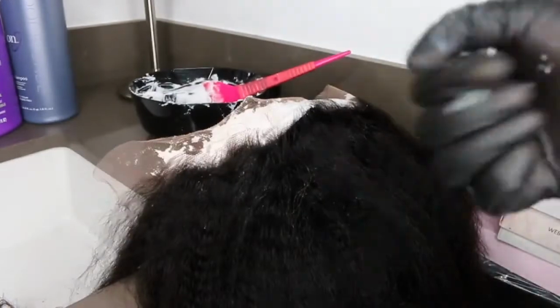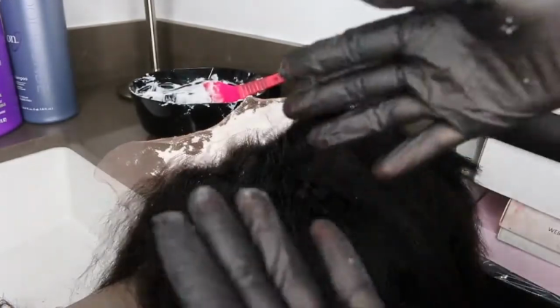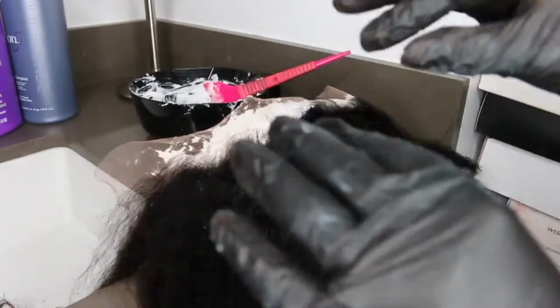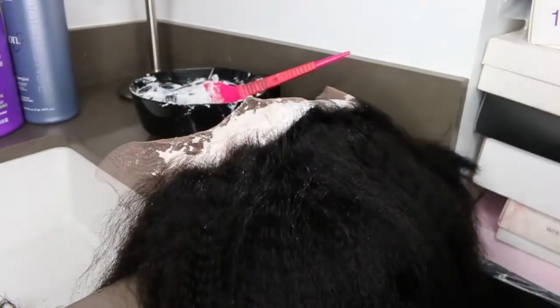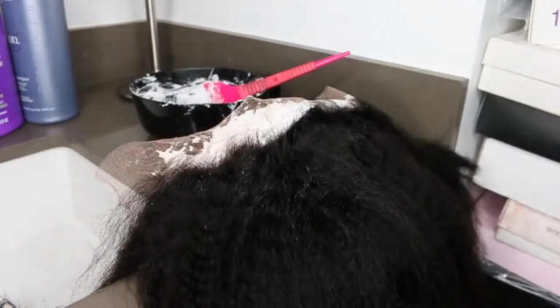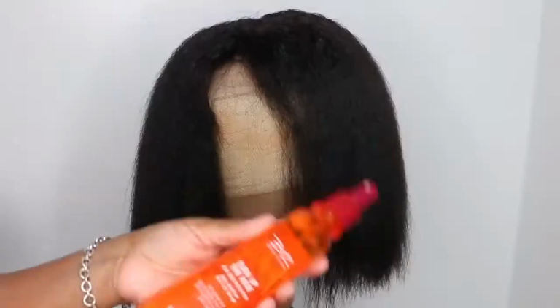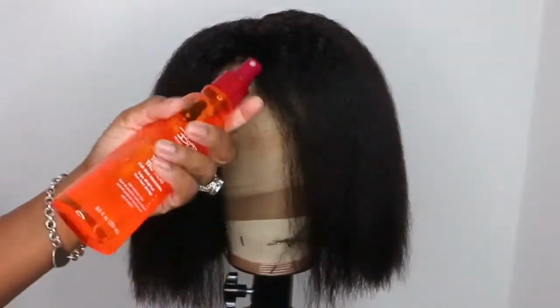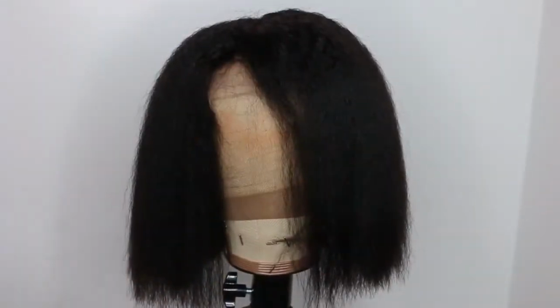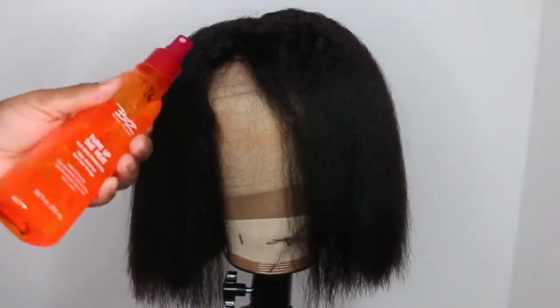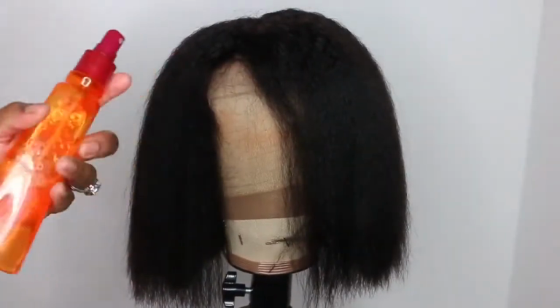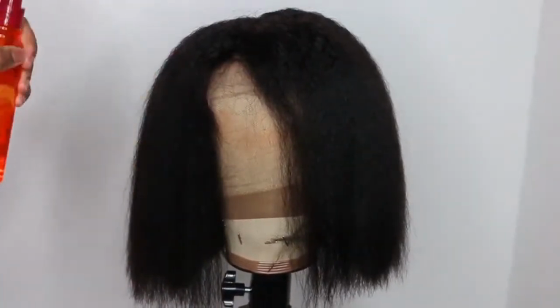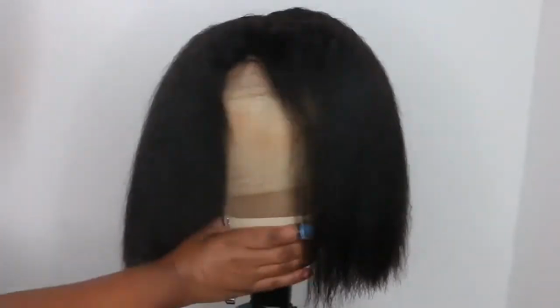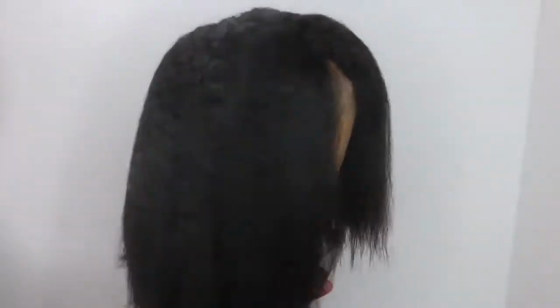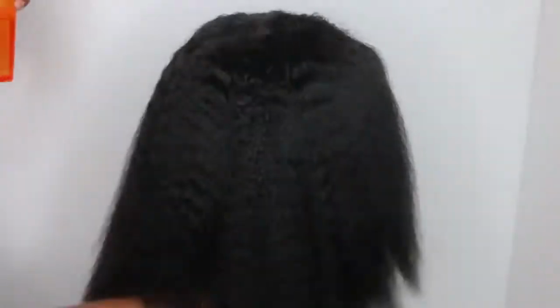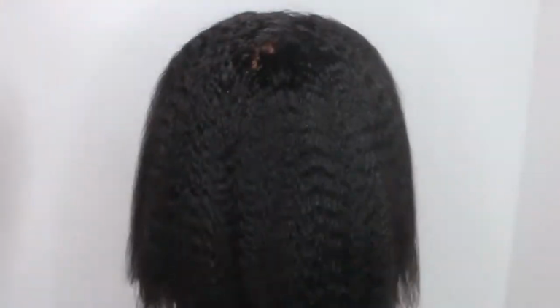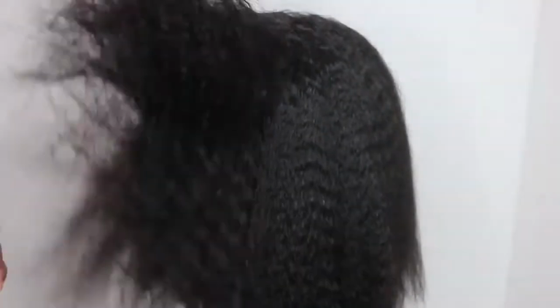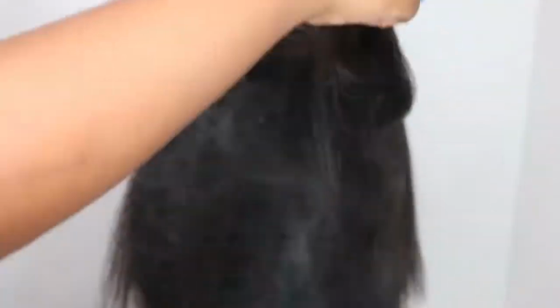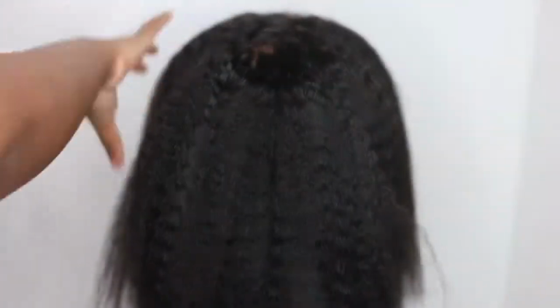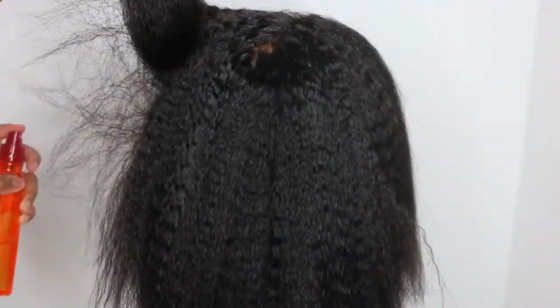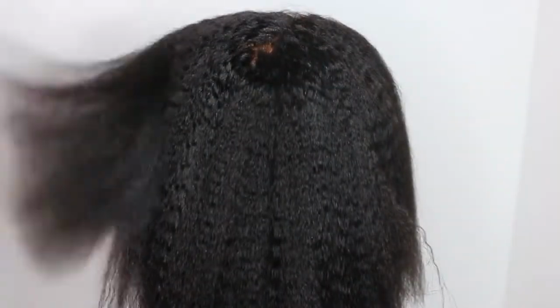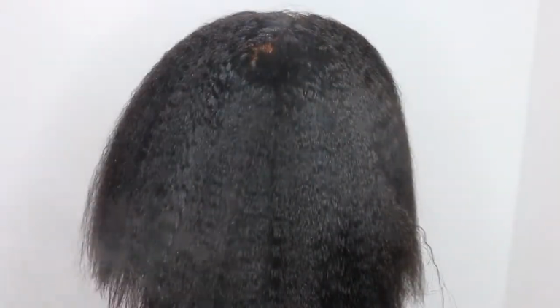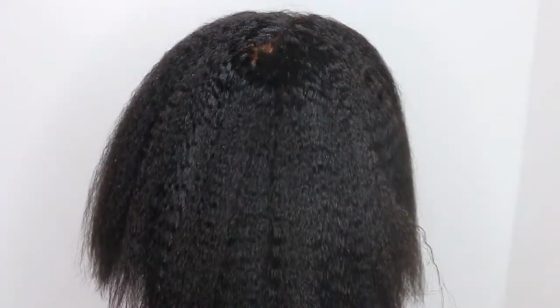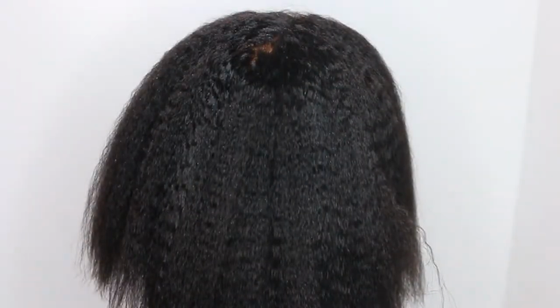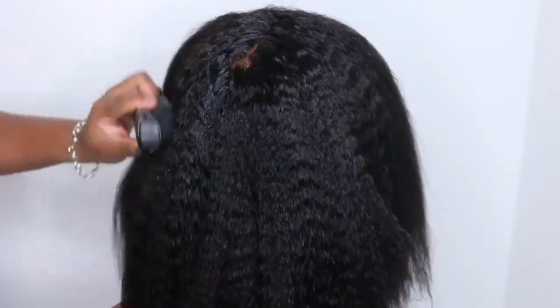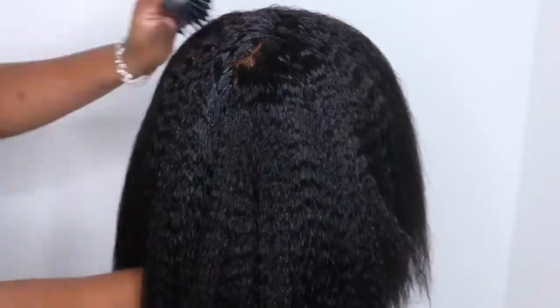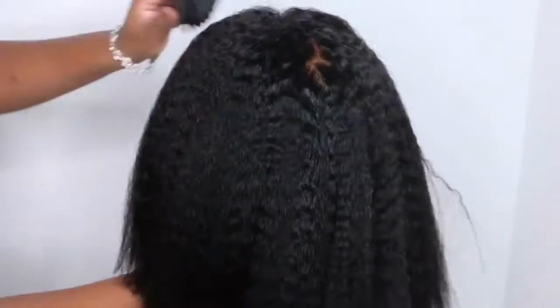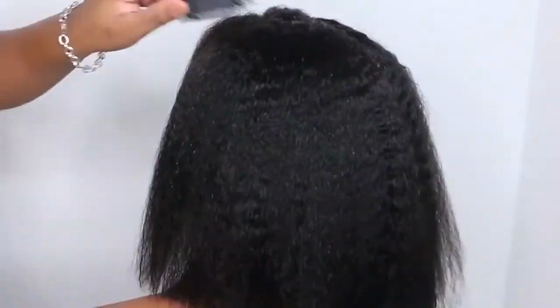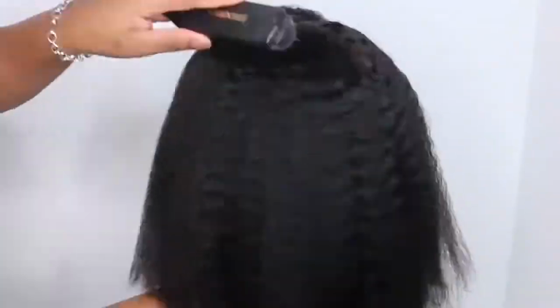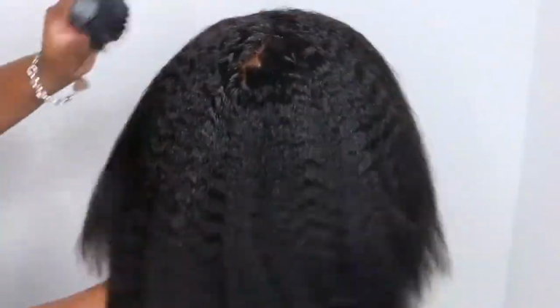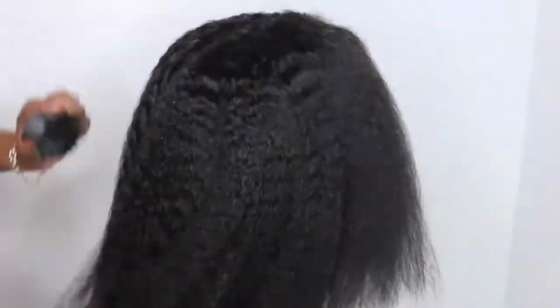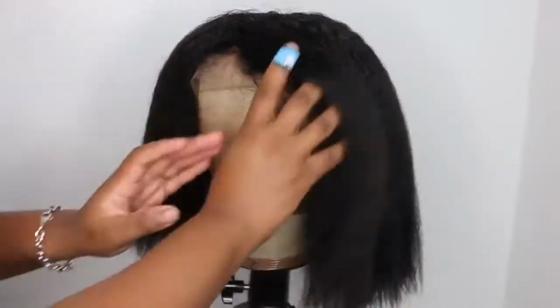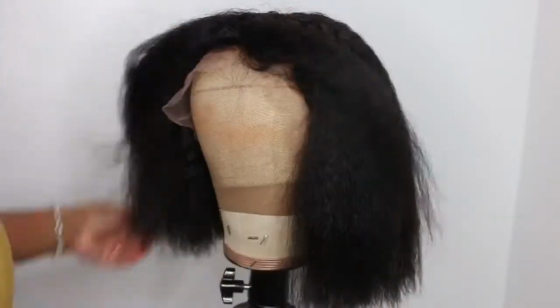I'm going to go ahead and let the mixture sit for about 20 minutes. Then I went ahead and rinsed it out, washed with purple shampoo, and conditioned the entire wig. Then of course I went ahead and let it air dry on the mannequin head and now we are here.